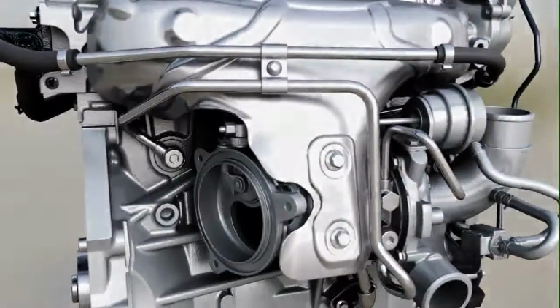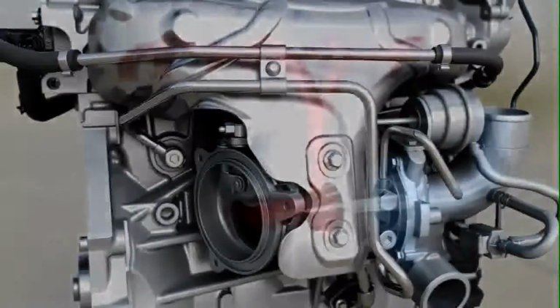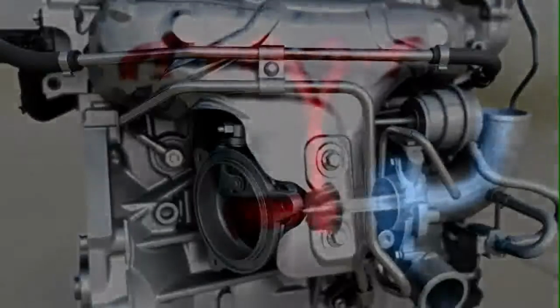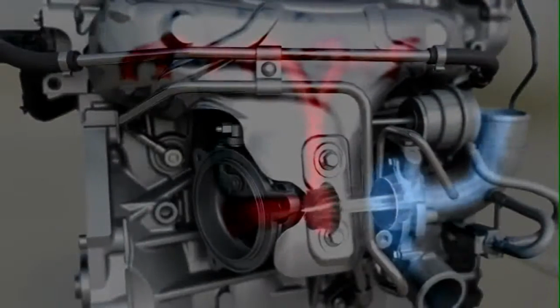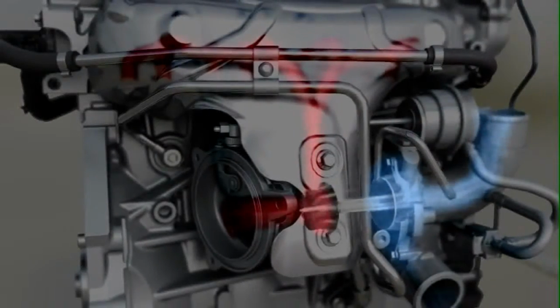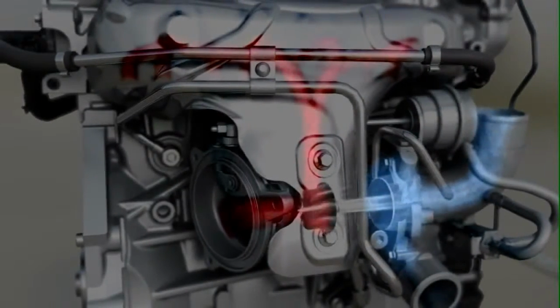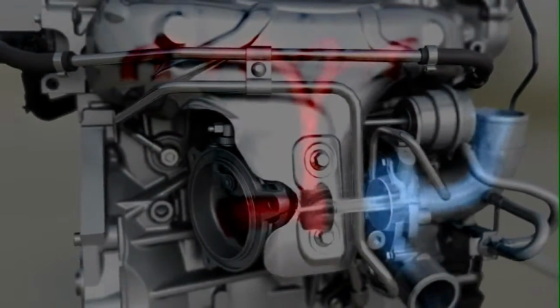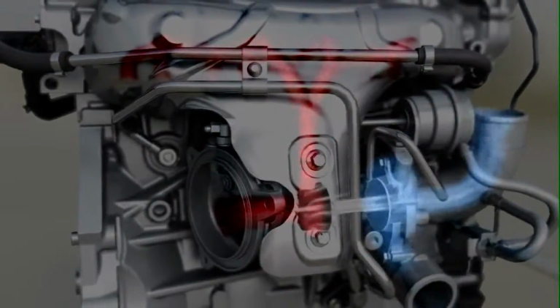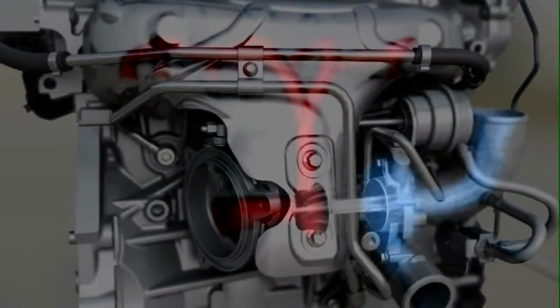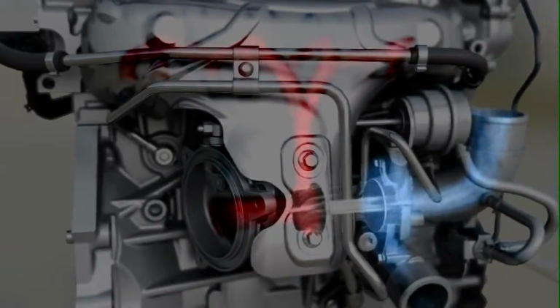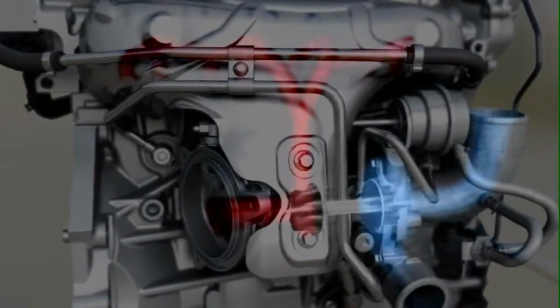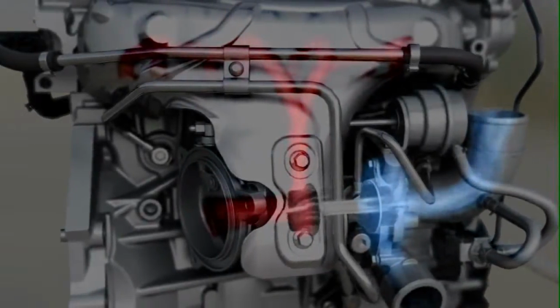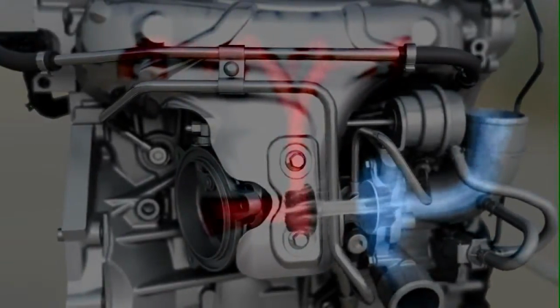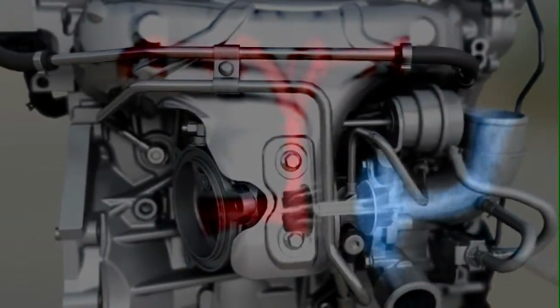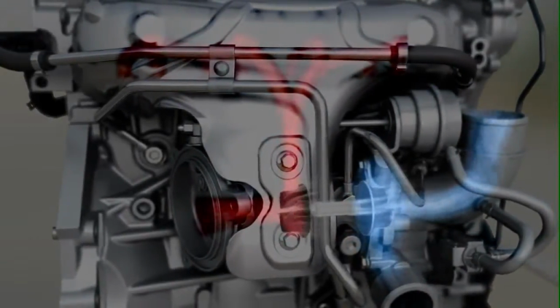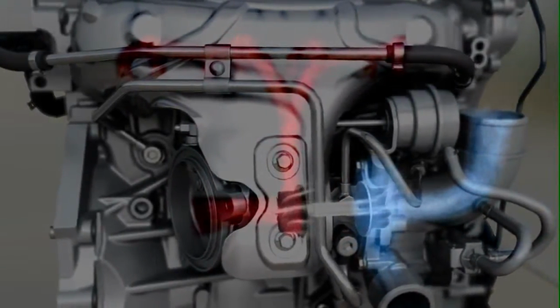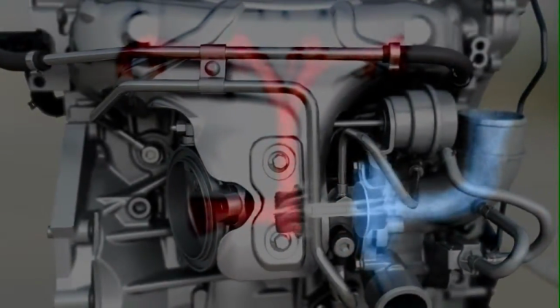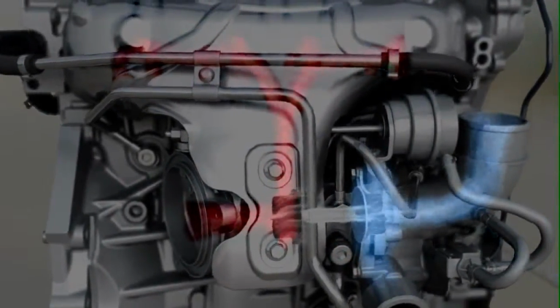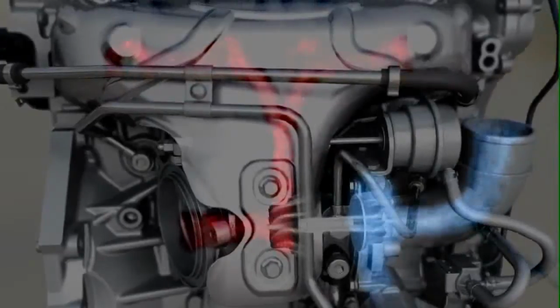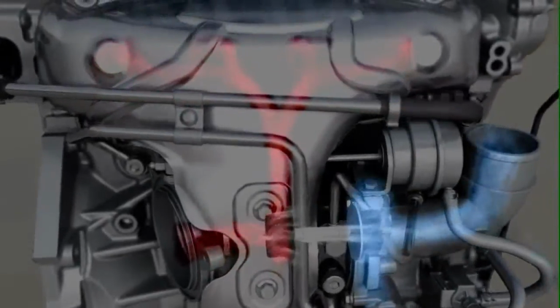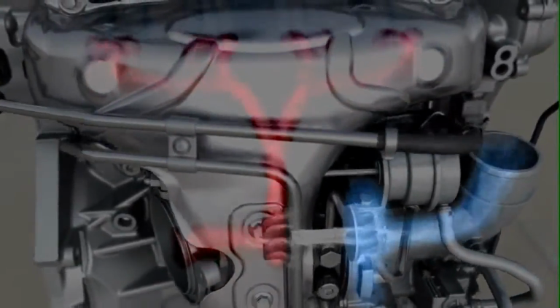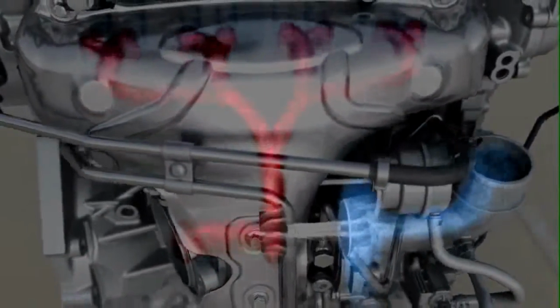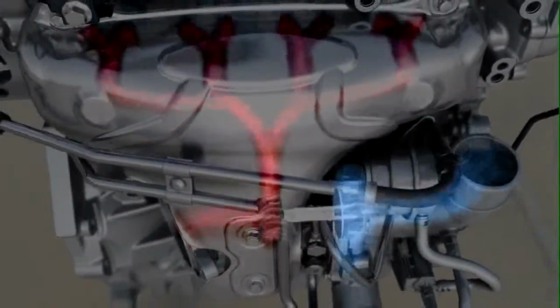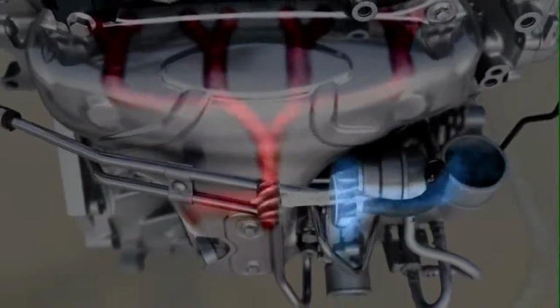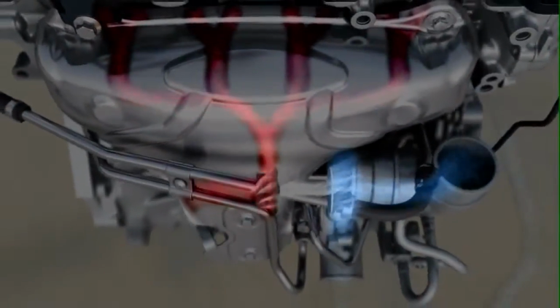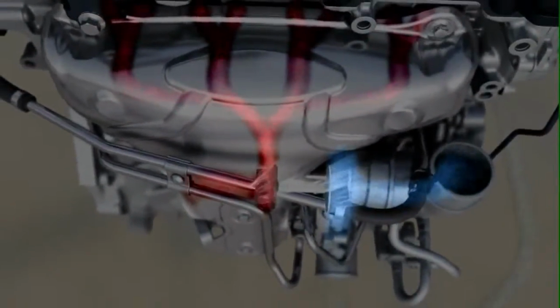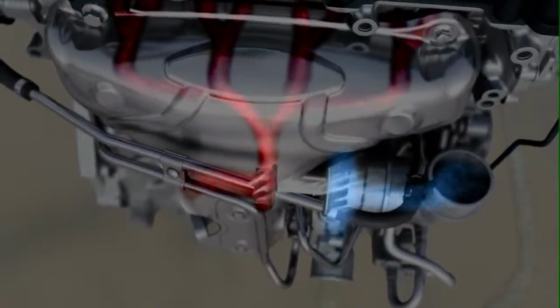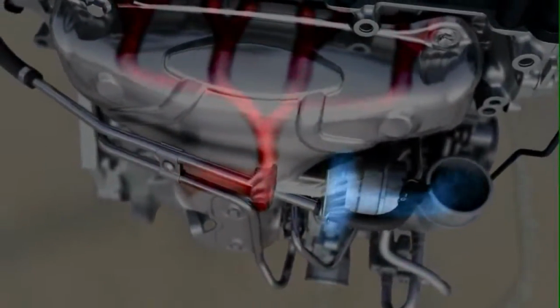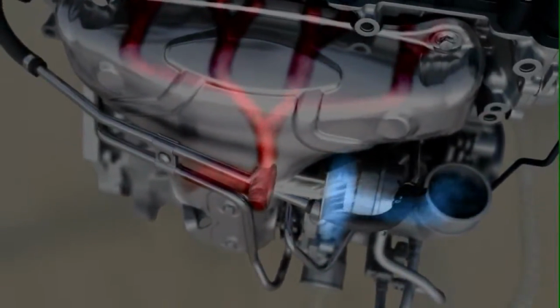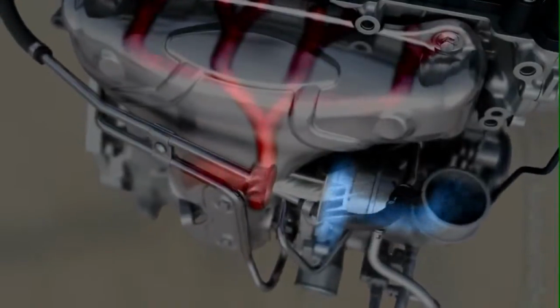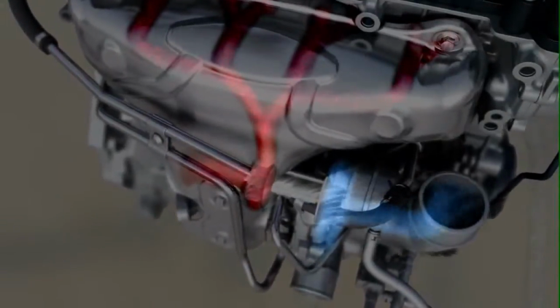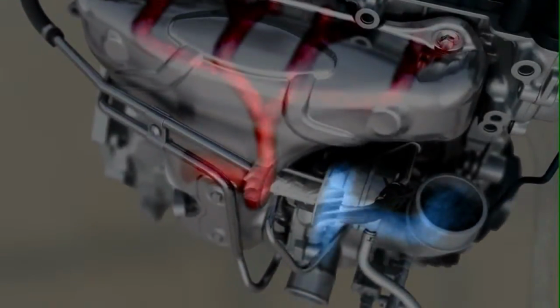The turbocharger delivers a strong low-end torque, increasing torque and performance despite the reduced displacement. The small, low-inertia rotors of the turbine enable high torque with the absolute minimum of delay during quick acceleration processes.